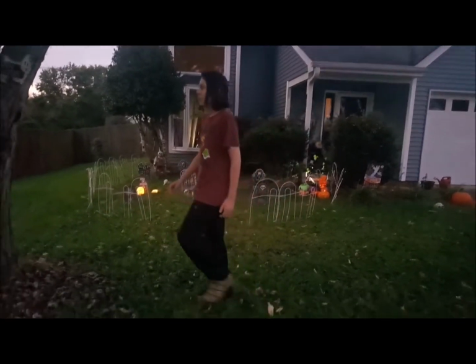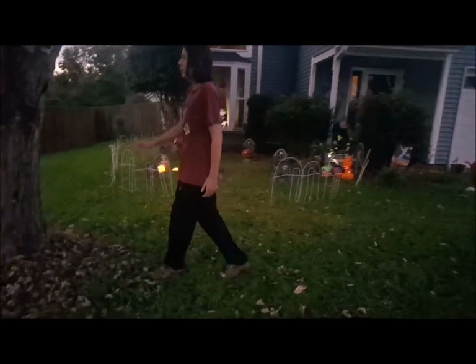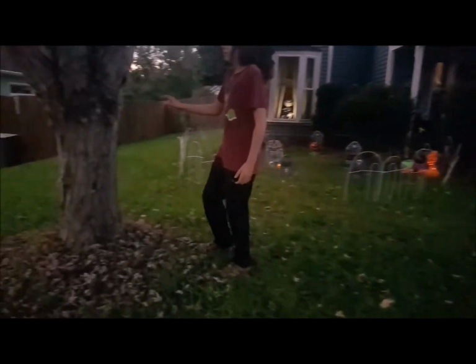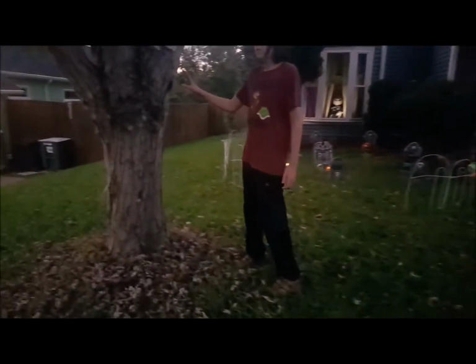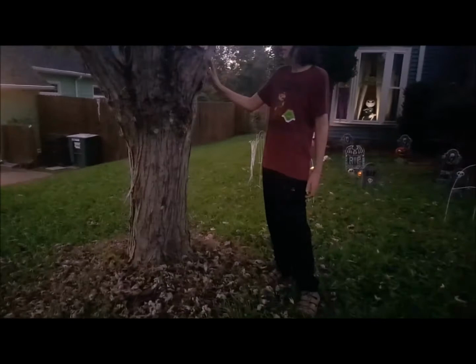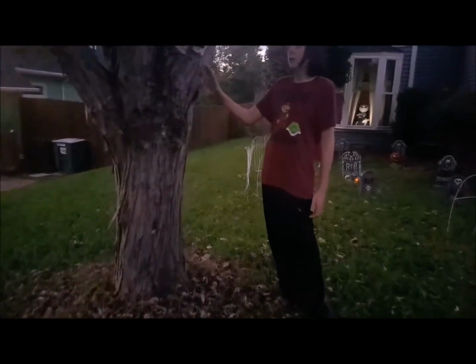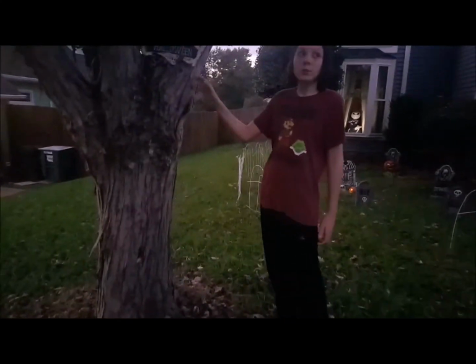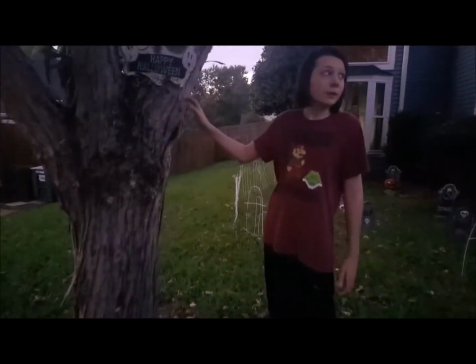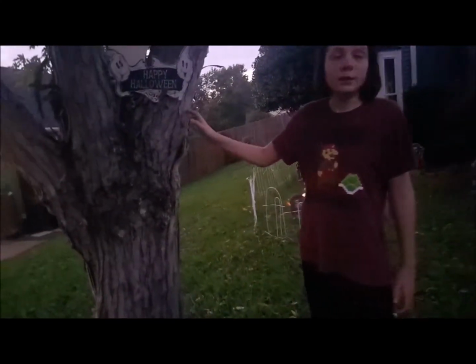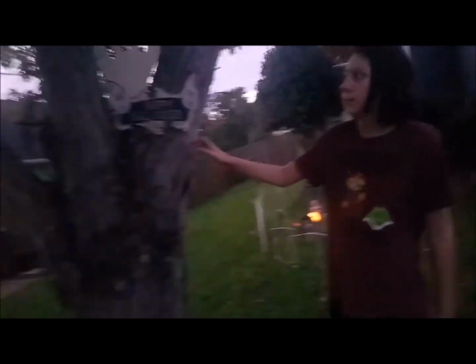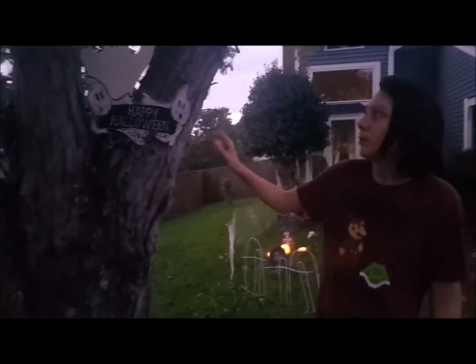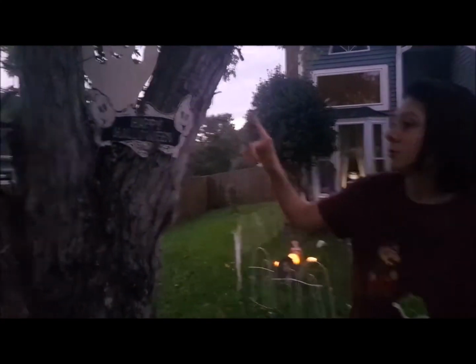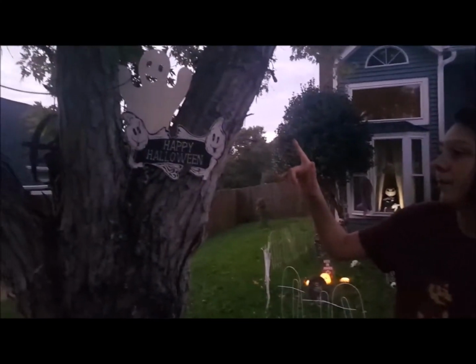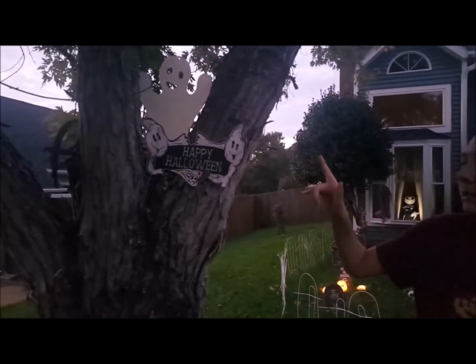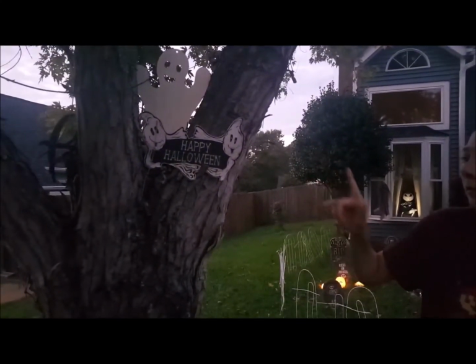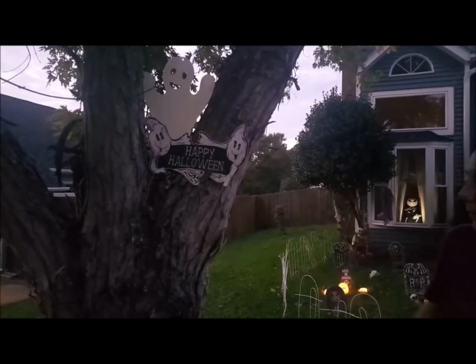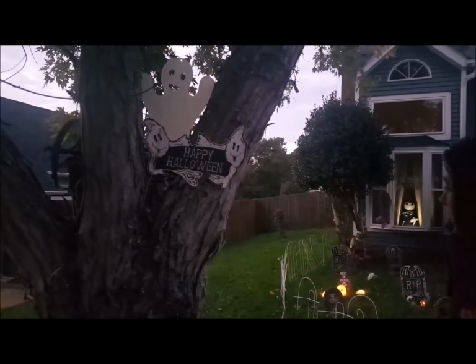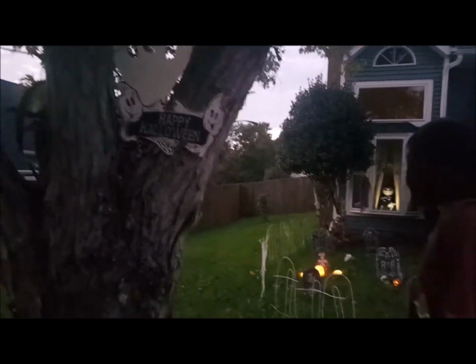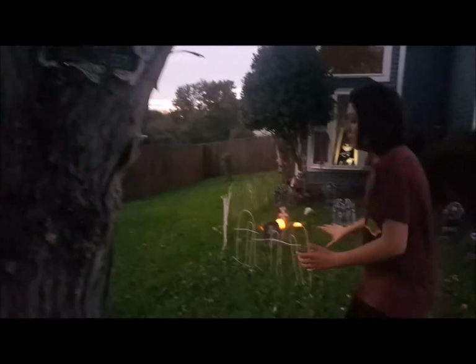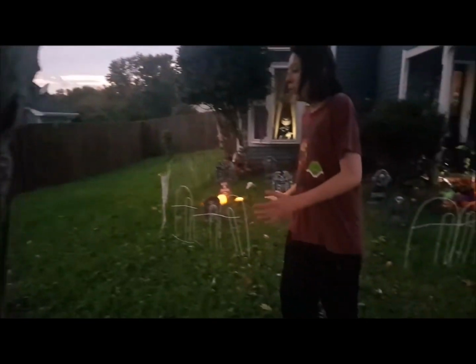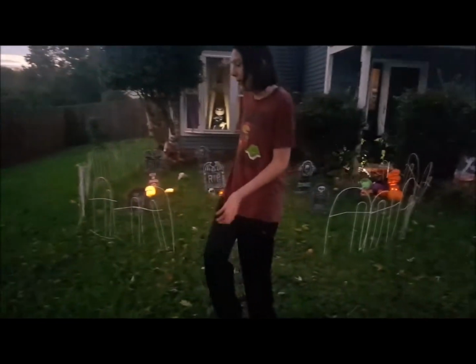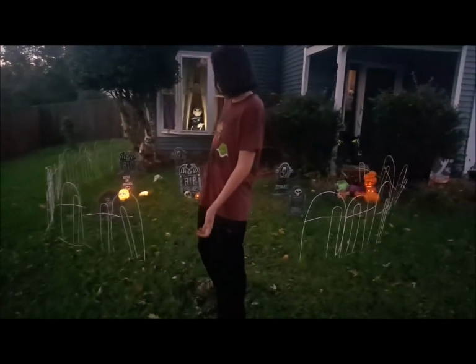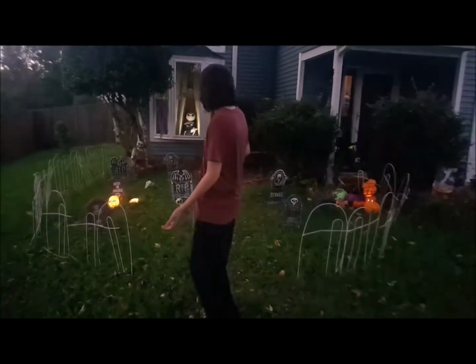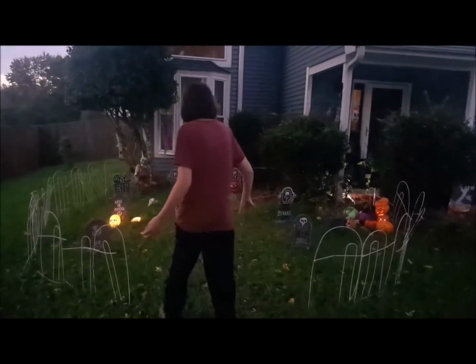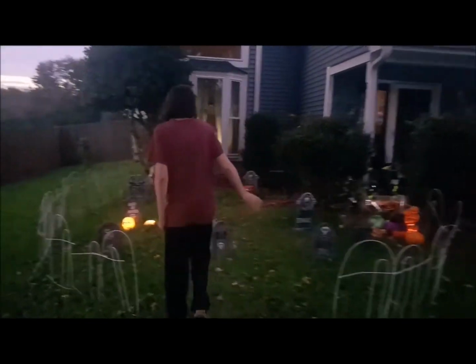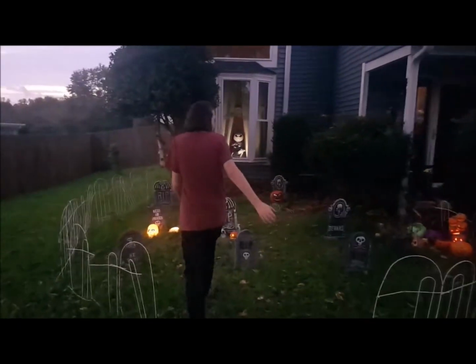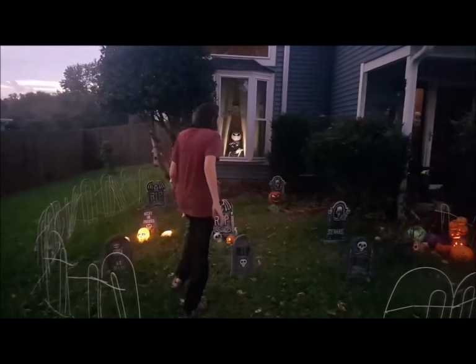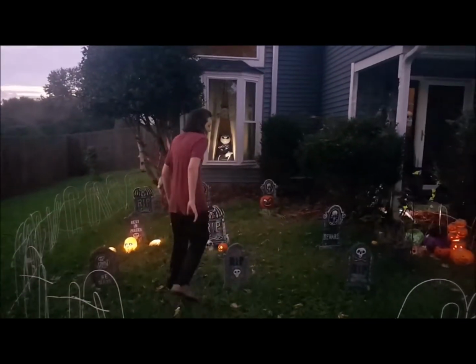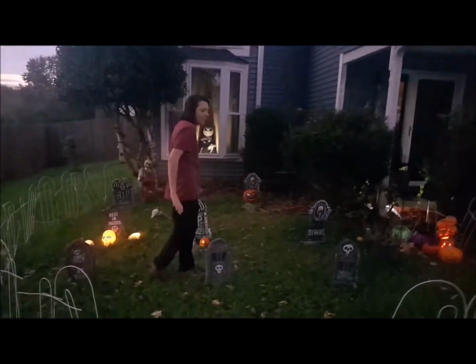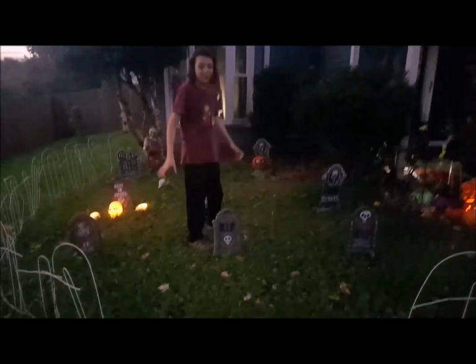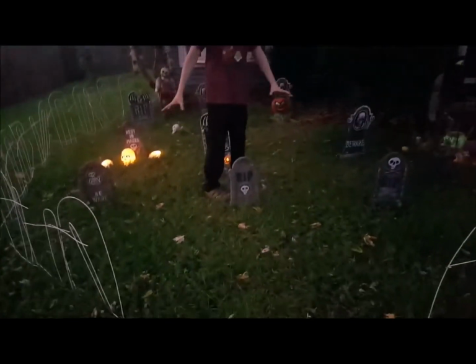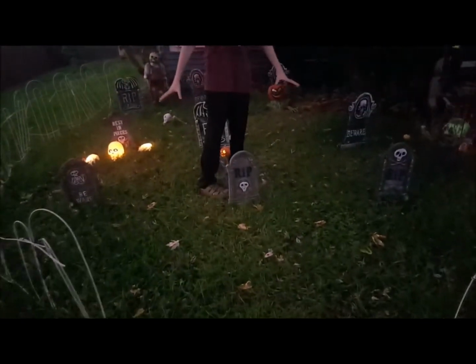Right over here is a haunted Halloween sign with a ghost on top of it. And moving more back here, we have three gravestones right here.